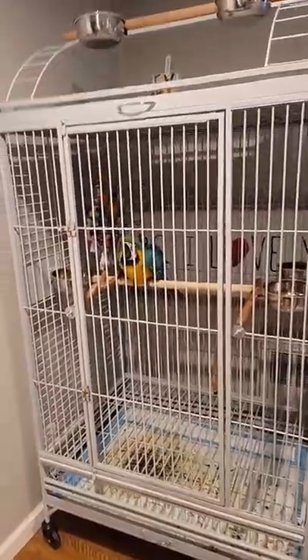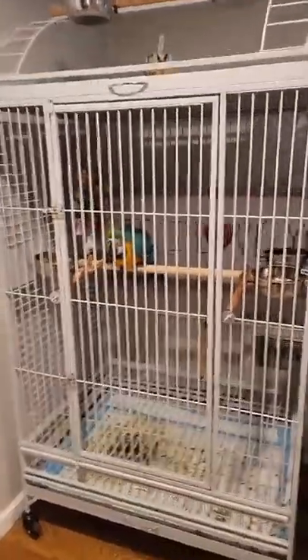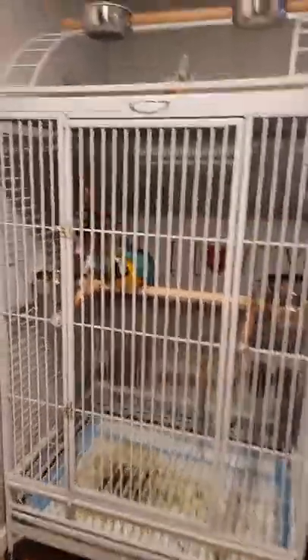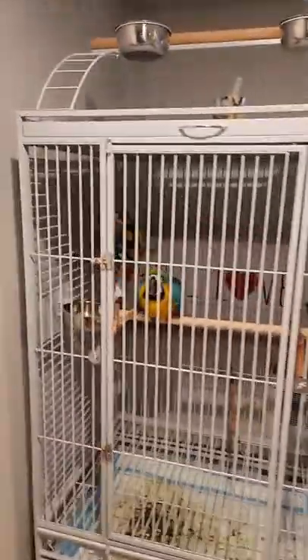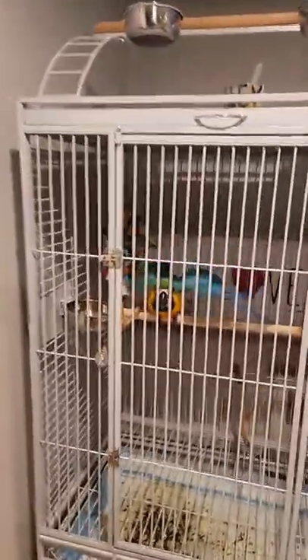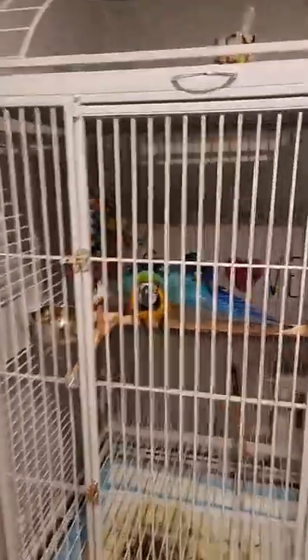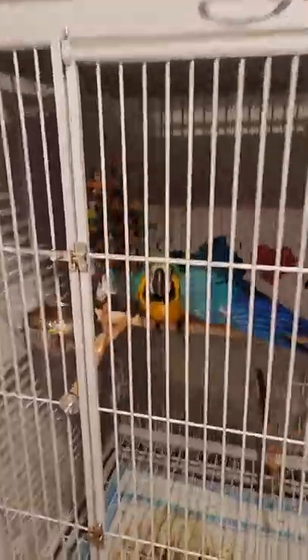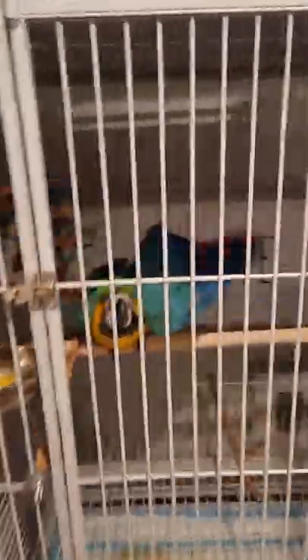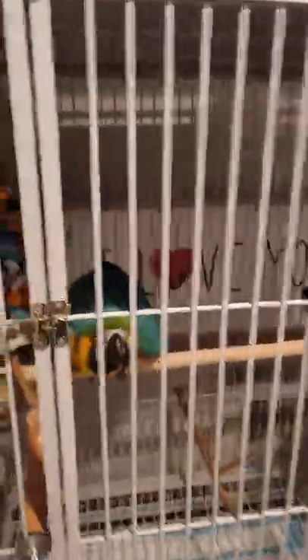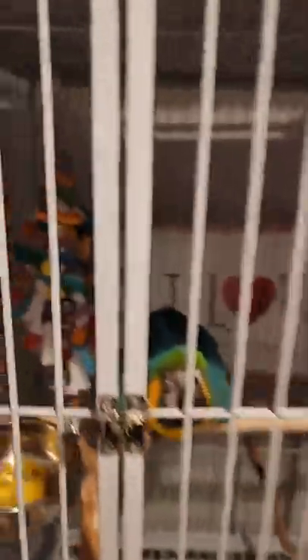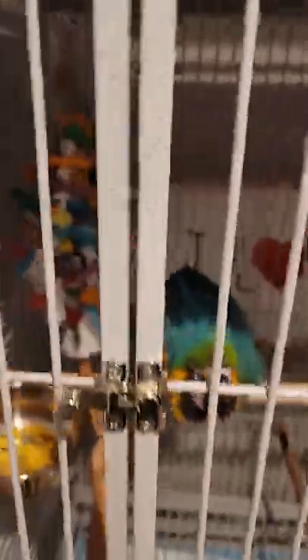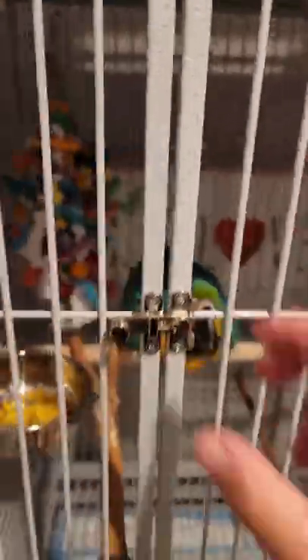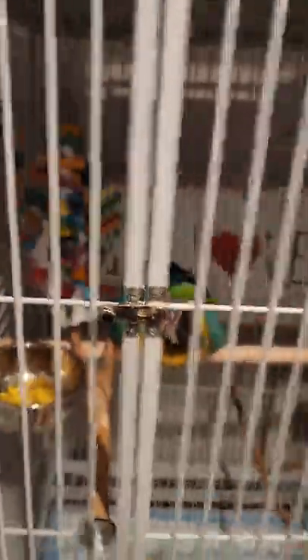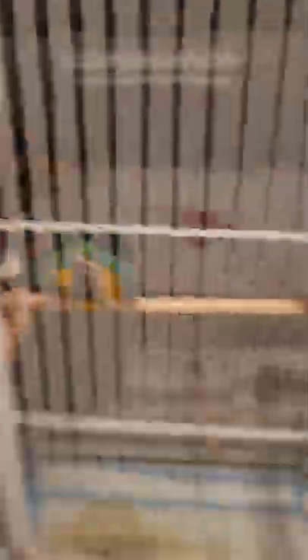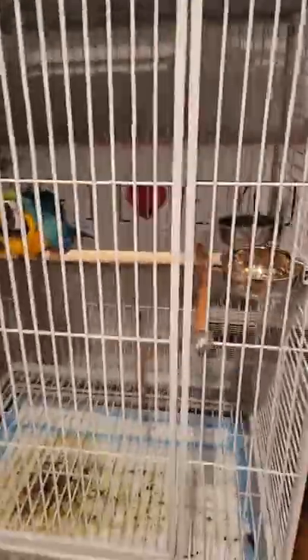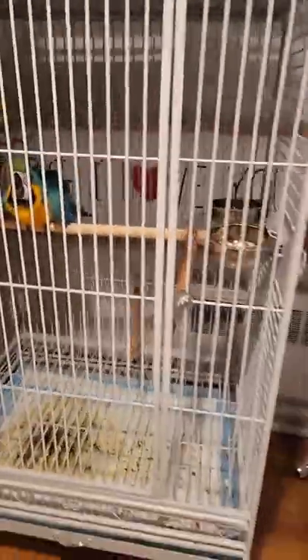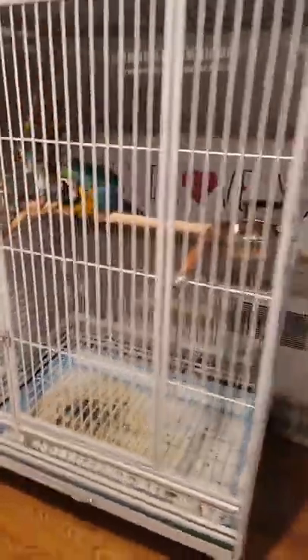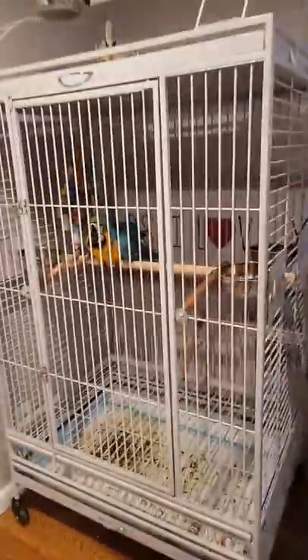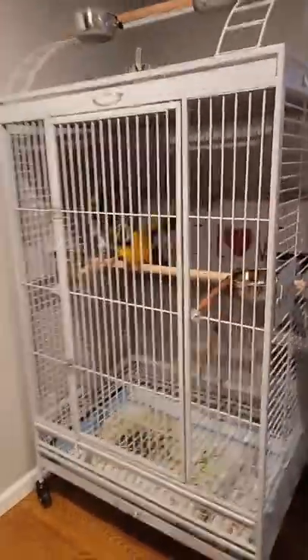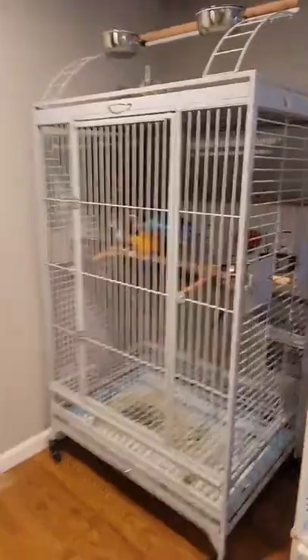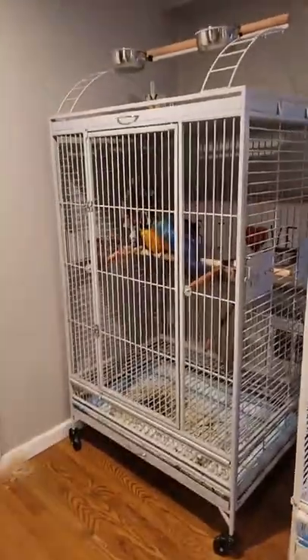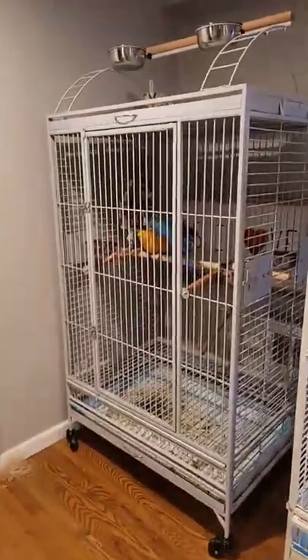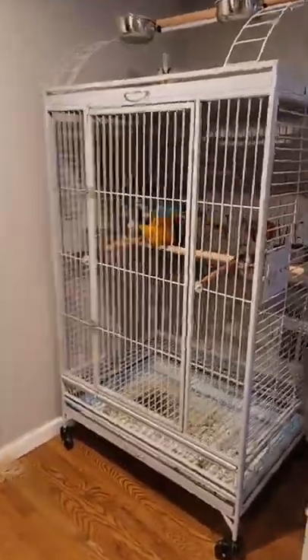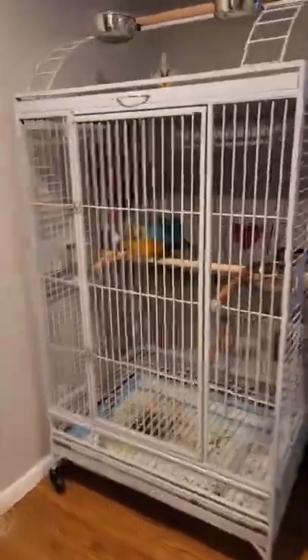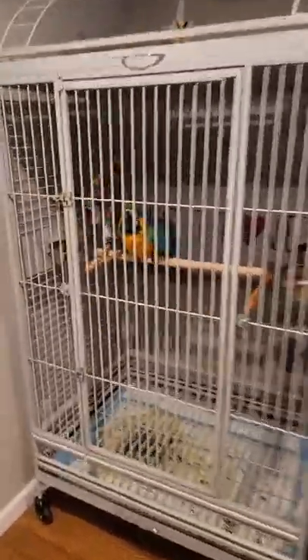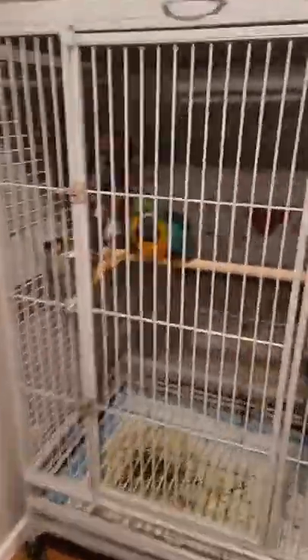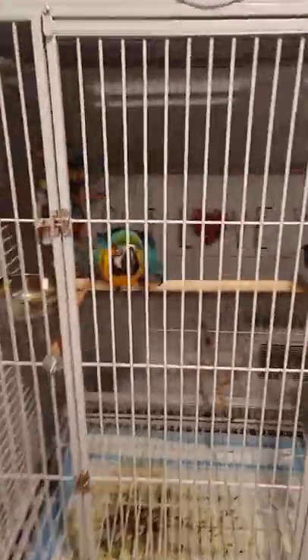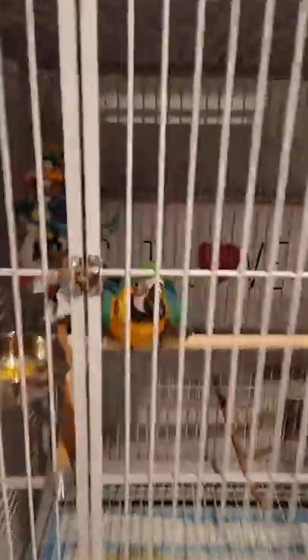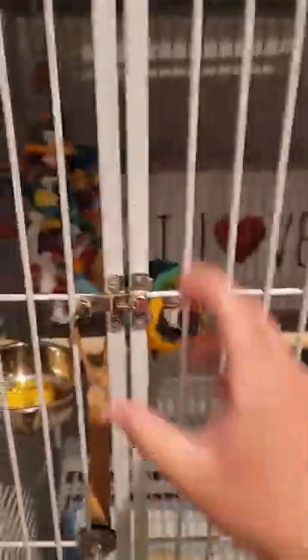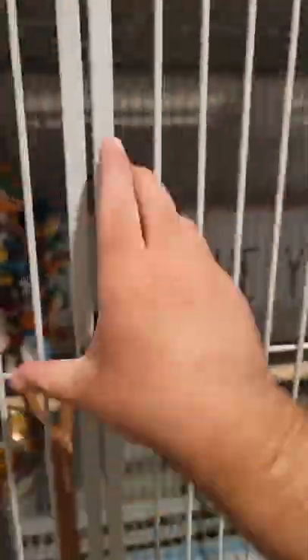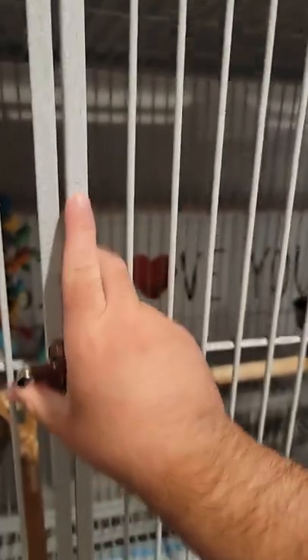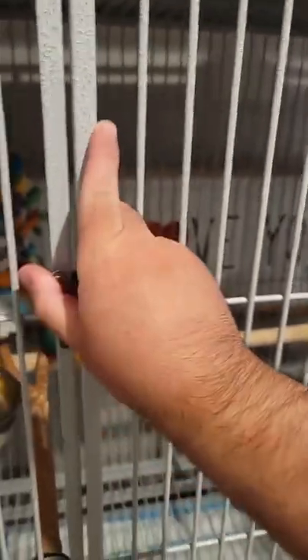Hello everyone, here we are with Marley, the blue and gold macaw. We finally got his cage. This is what it looks like — it's a massive piece. He's so excited to be fed. He's going to be having dinner time right now.